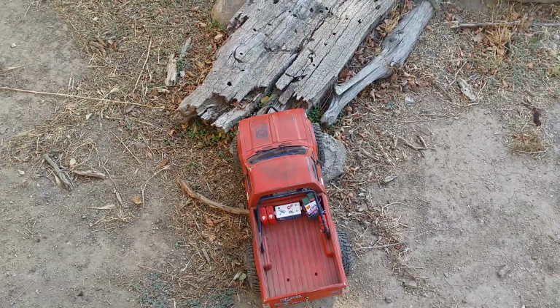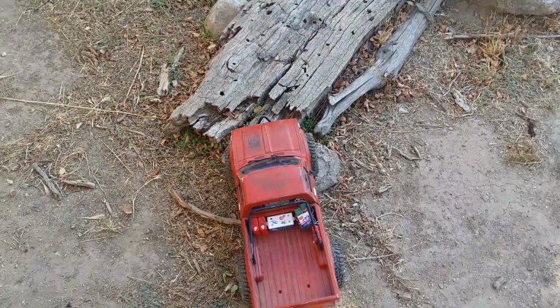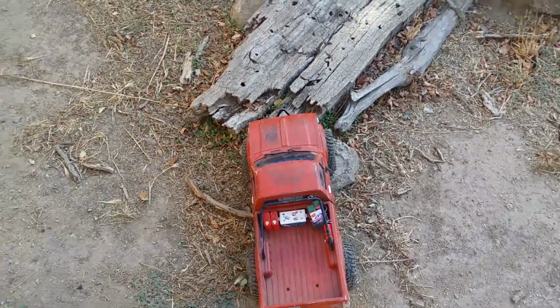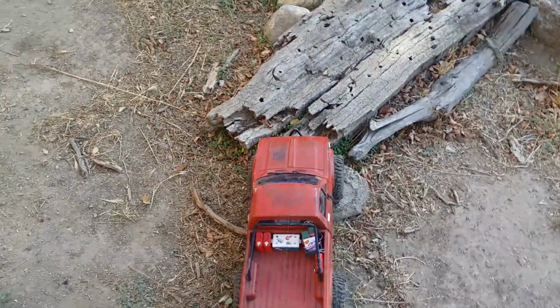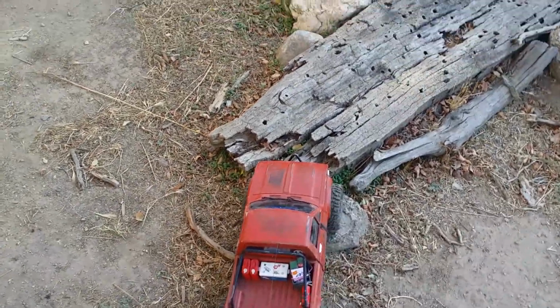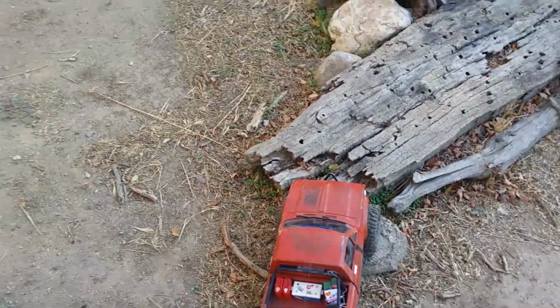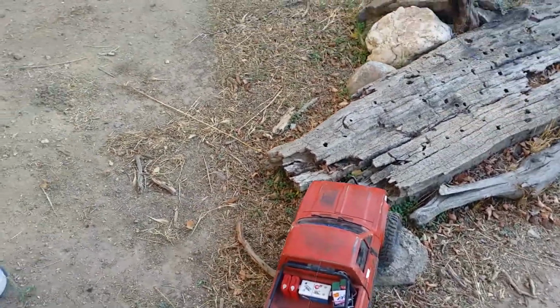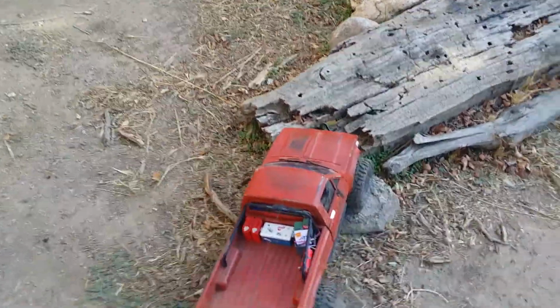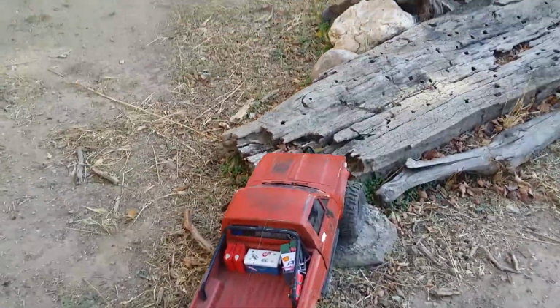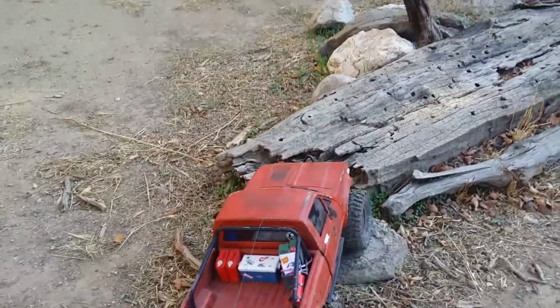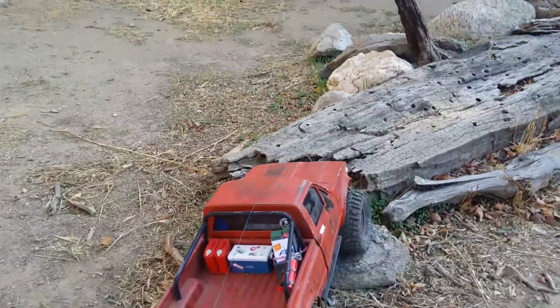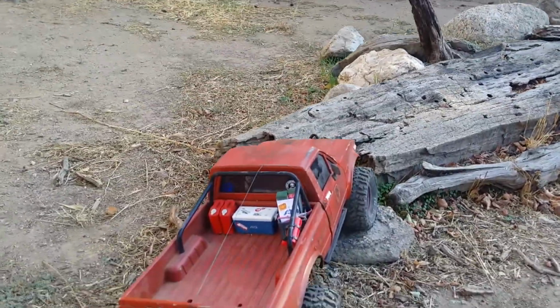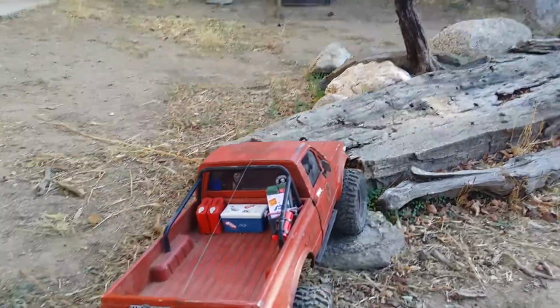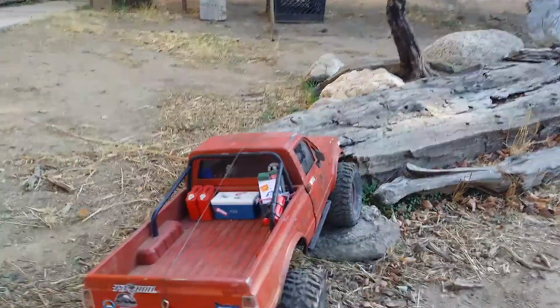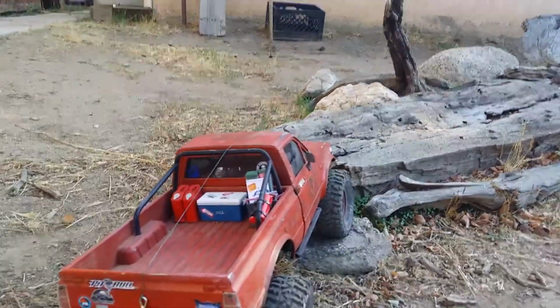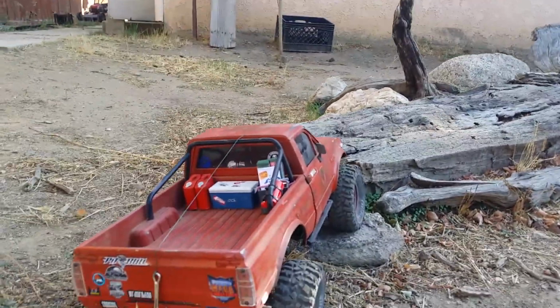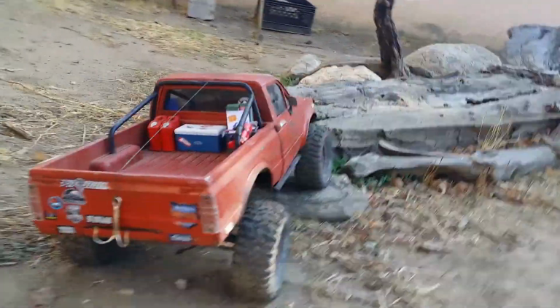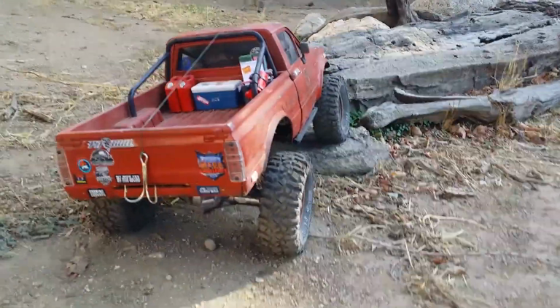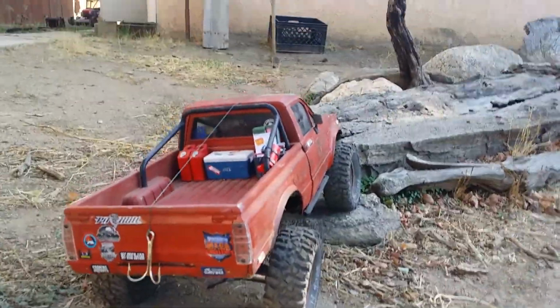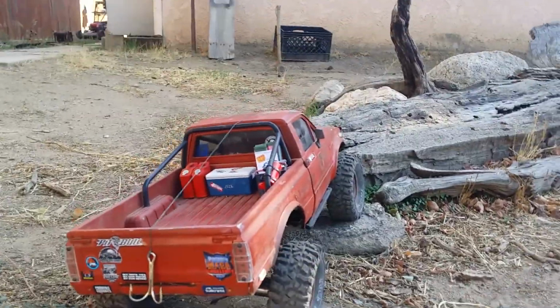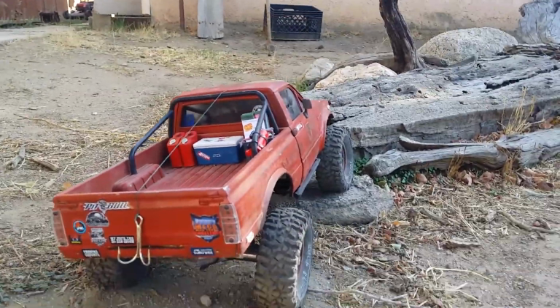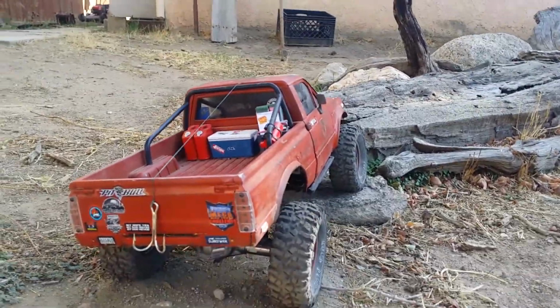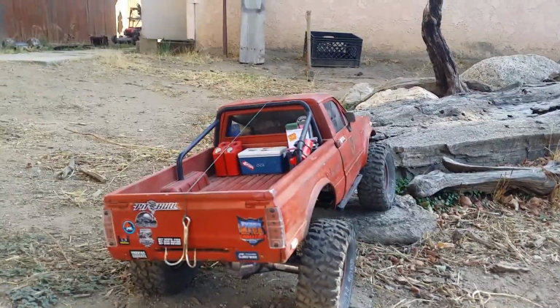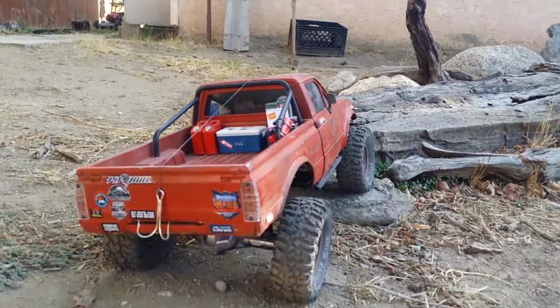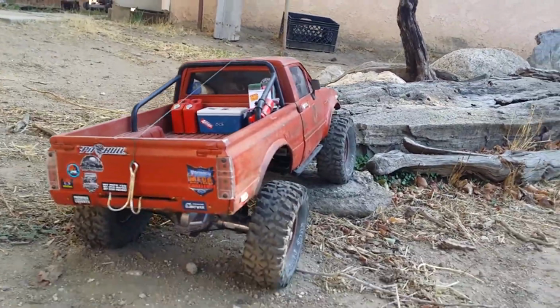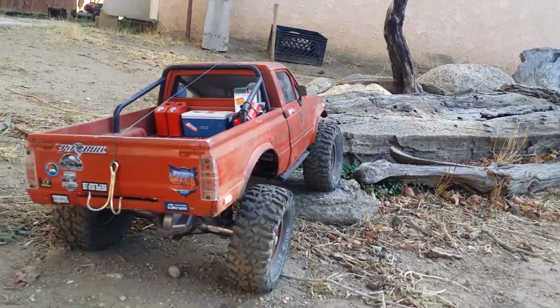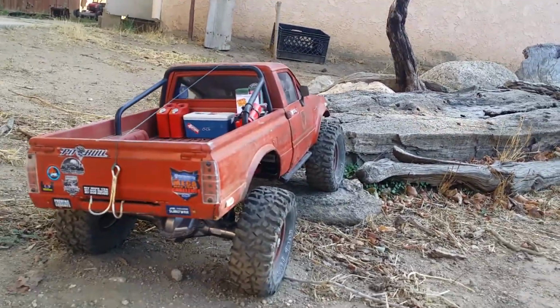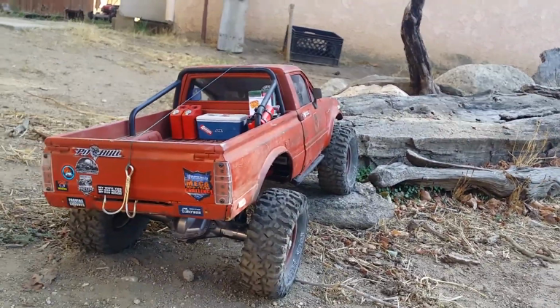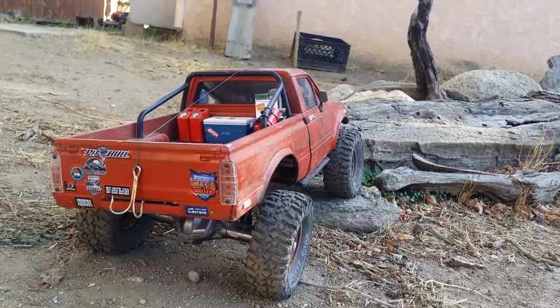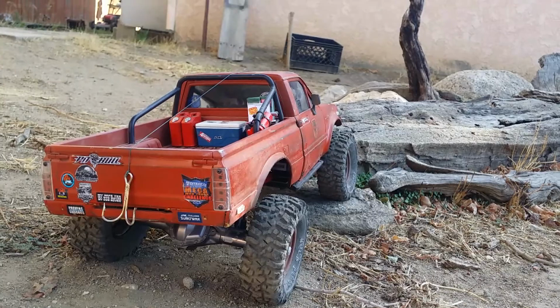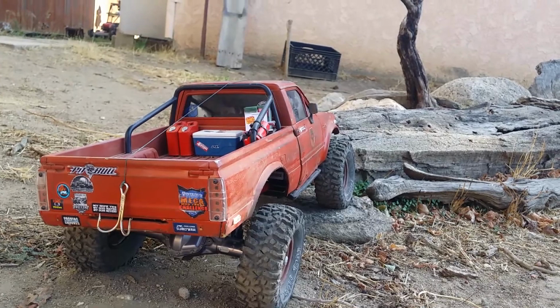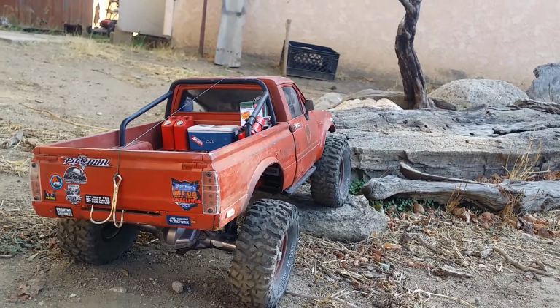And the driving test. Now remember, this isn't a complete rock rig — this is my TTC truck. And don't judge me on my driving.